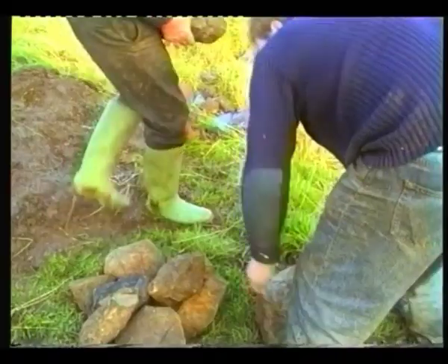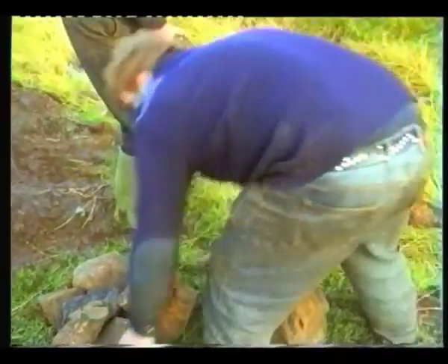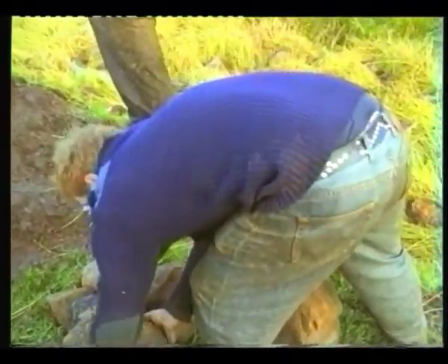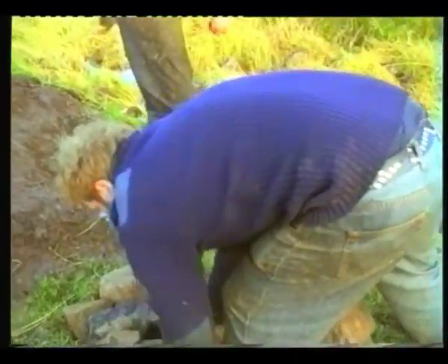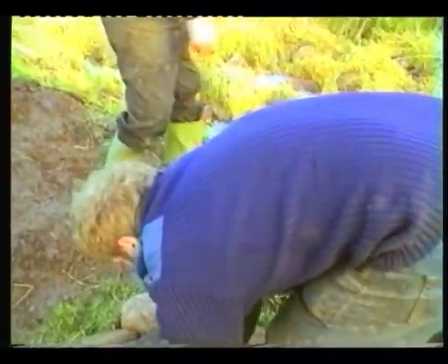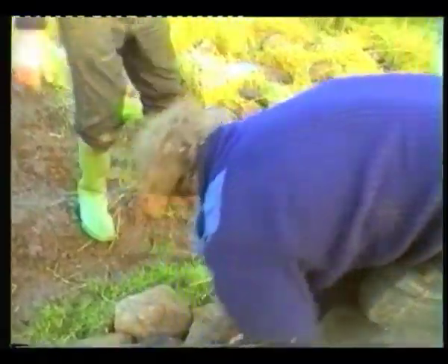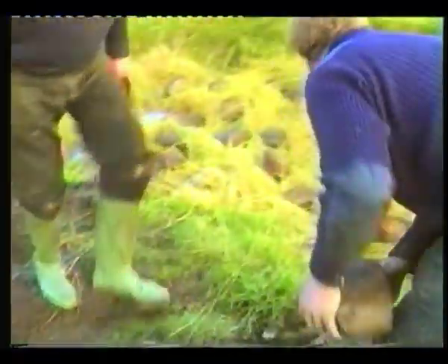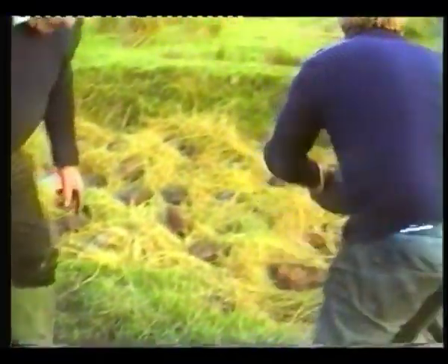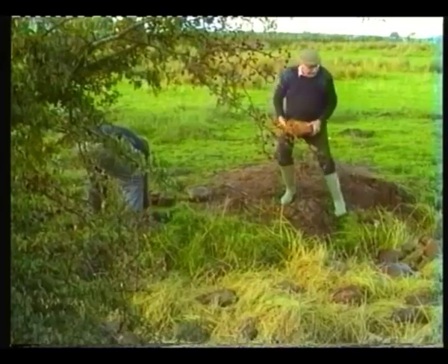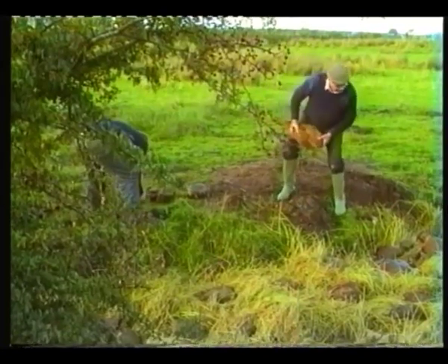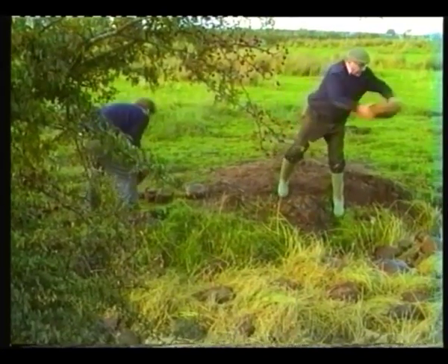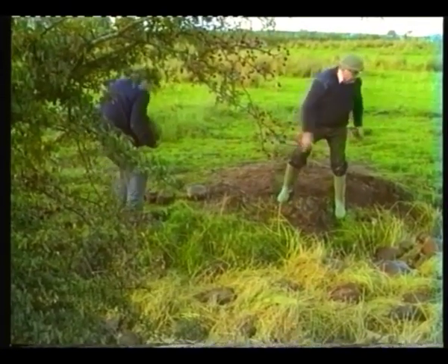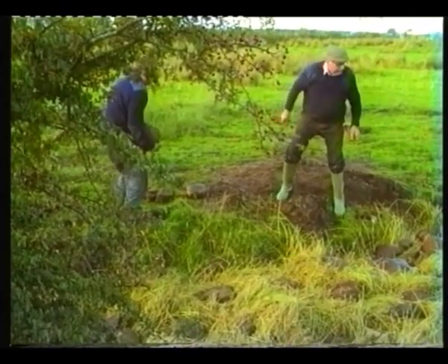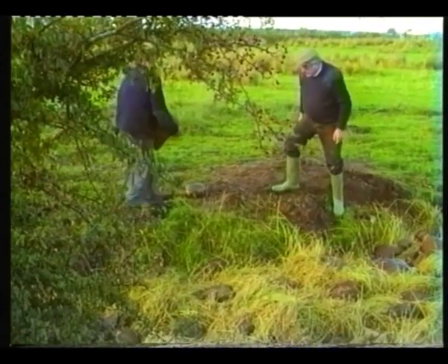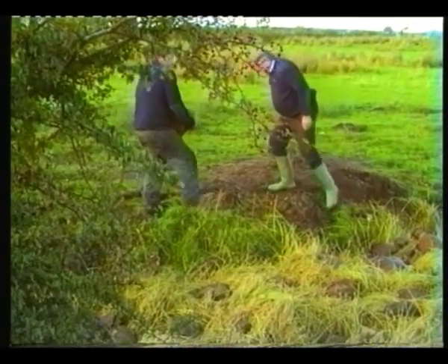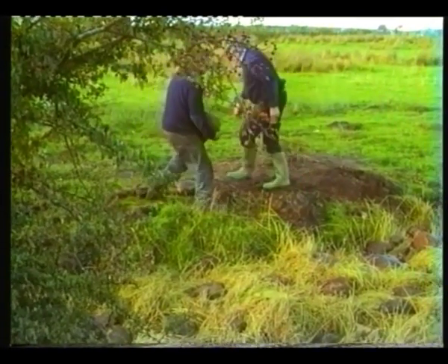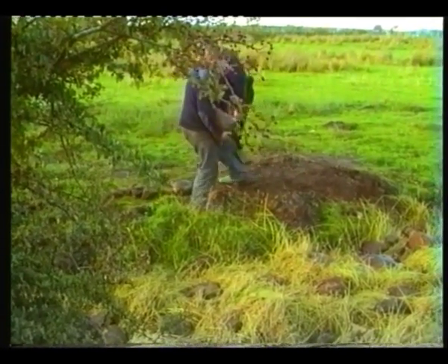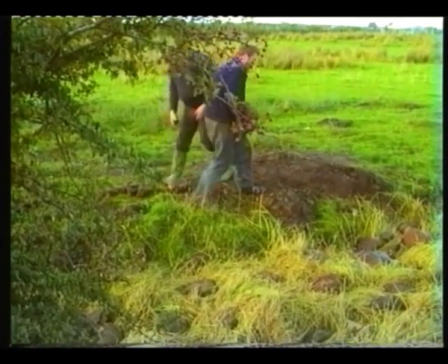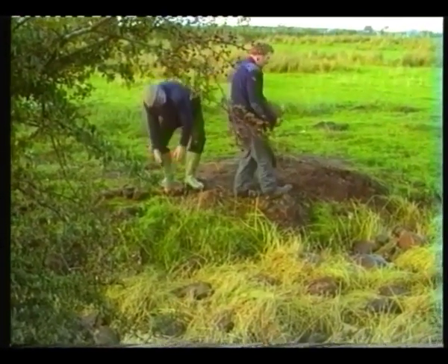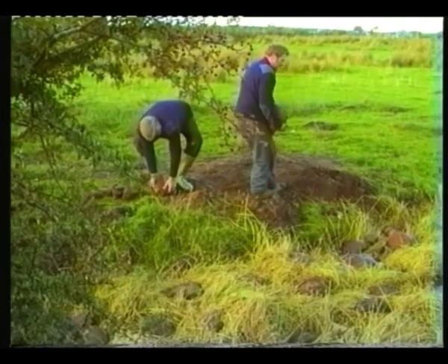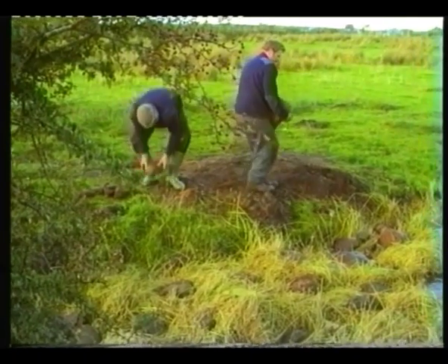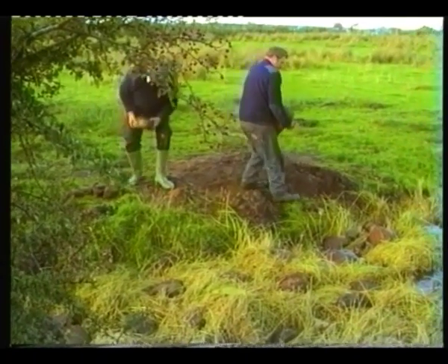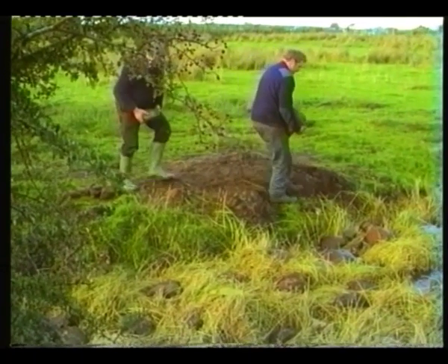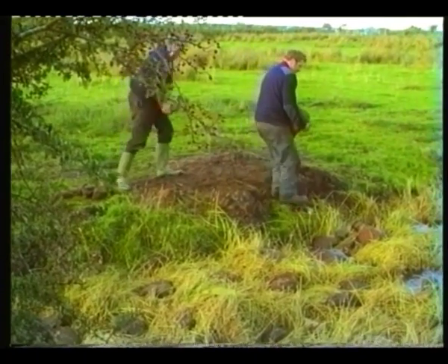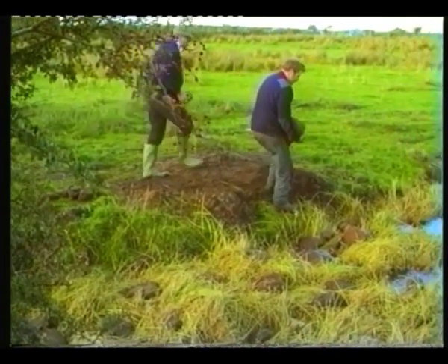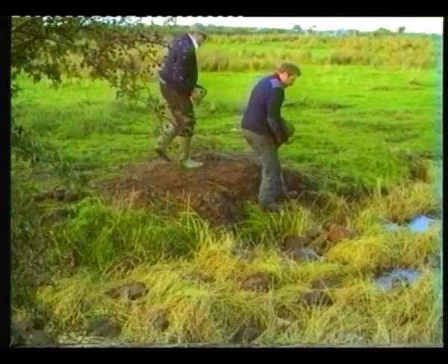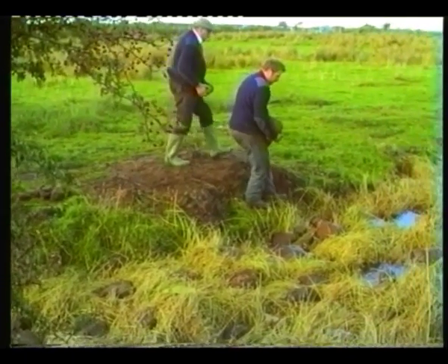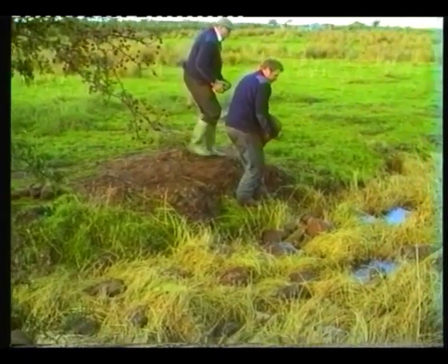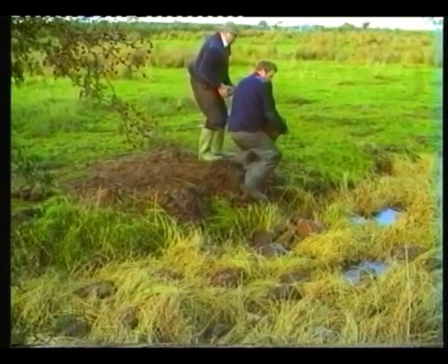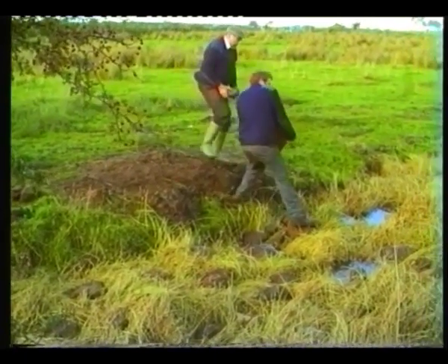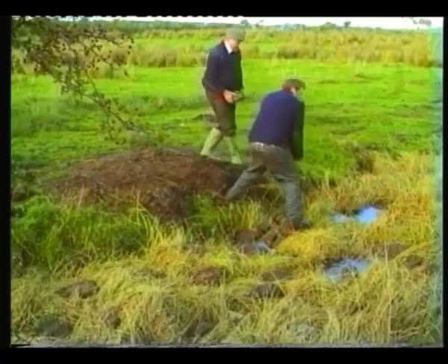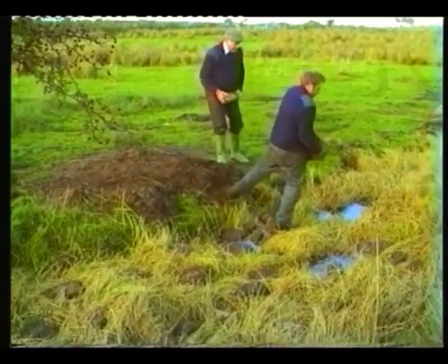Were this not done, the flax would begin to float after a few days, which would mean that it wouldn't ret properly. The men spent about an hour and a half stoning the dam. It was as well that you didn't mind getting wet feet at this job.